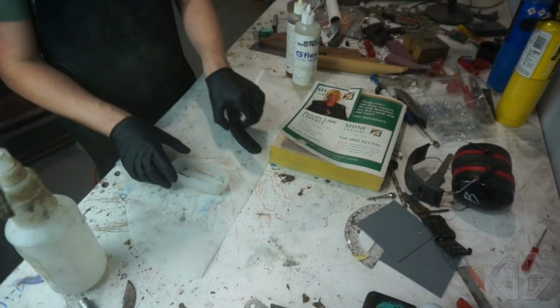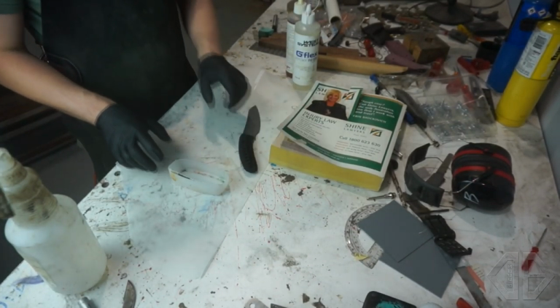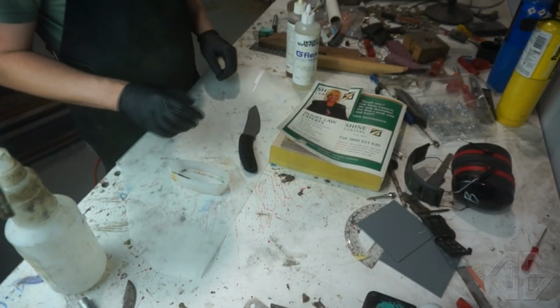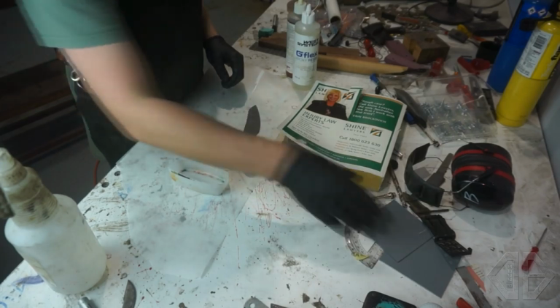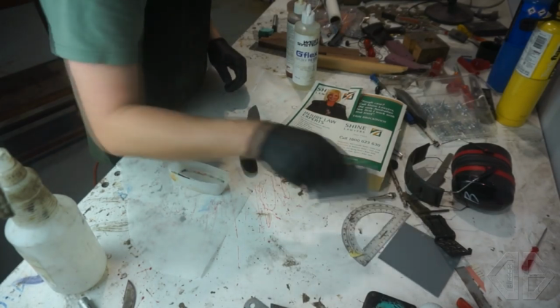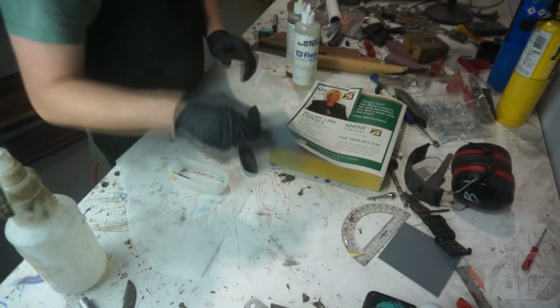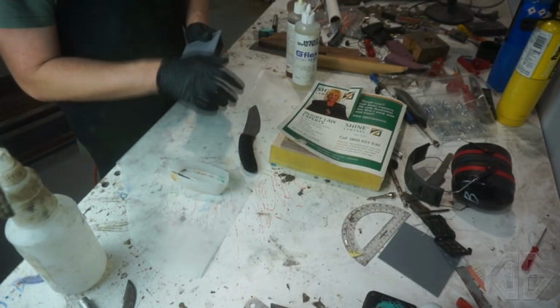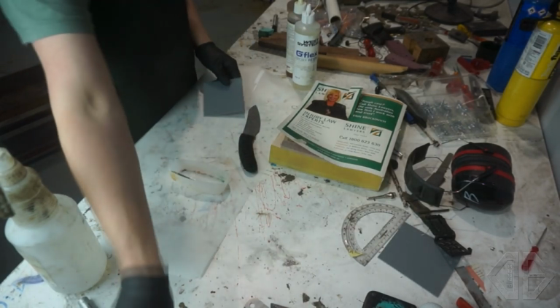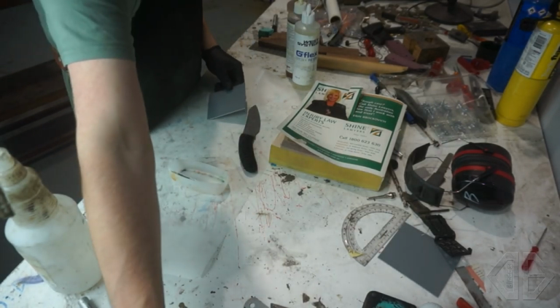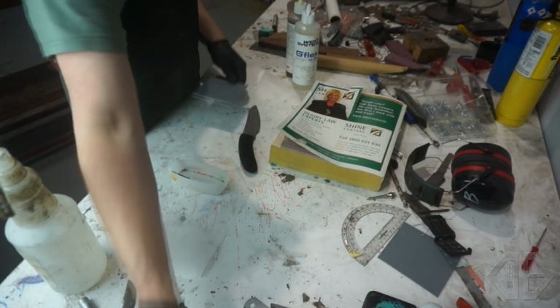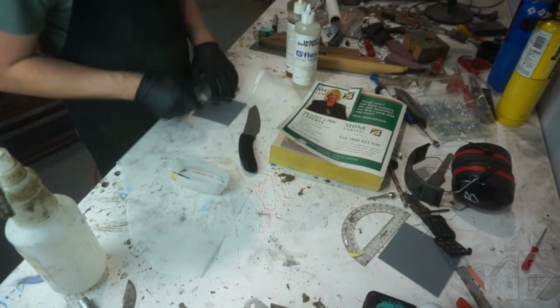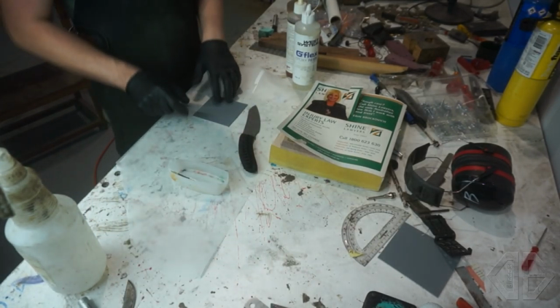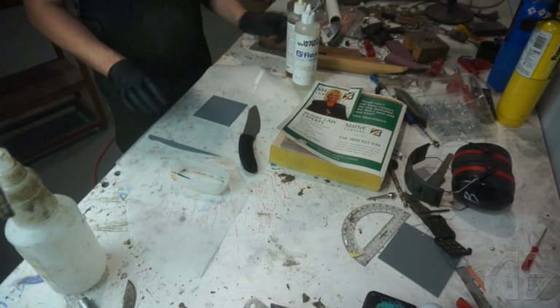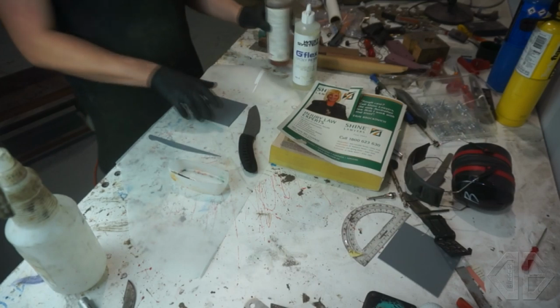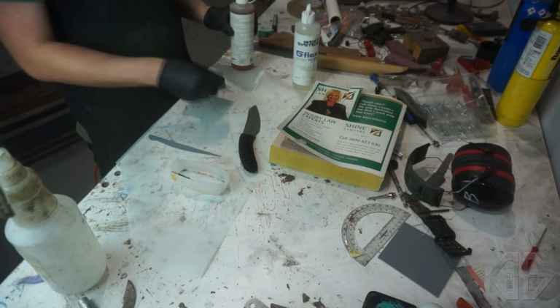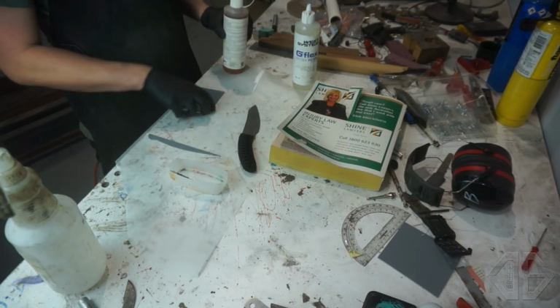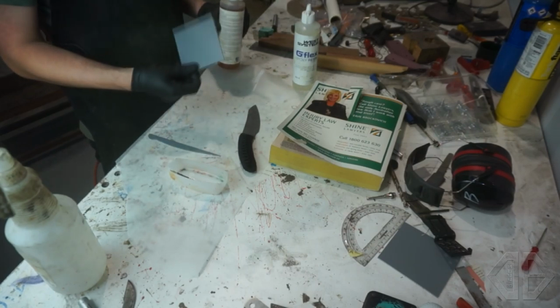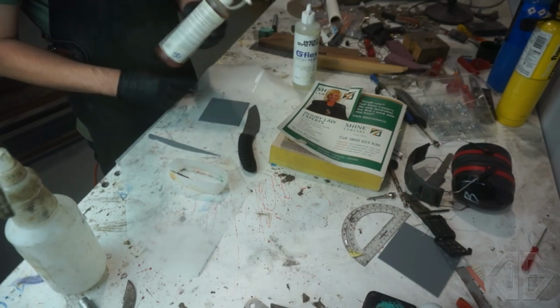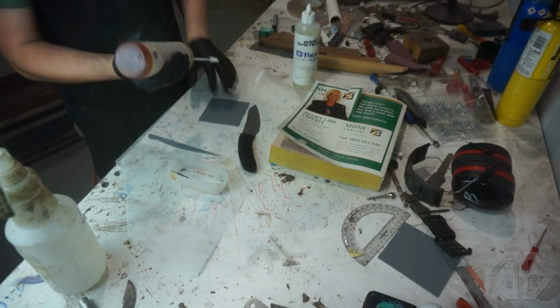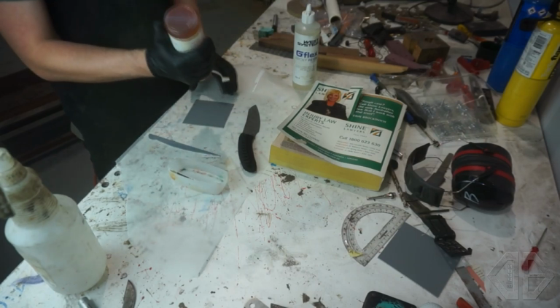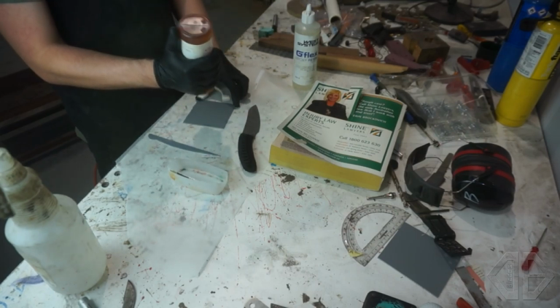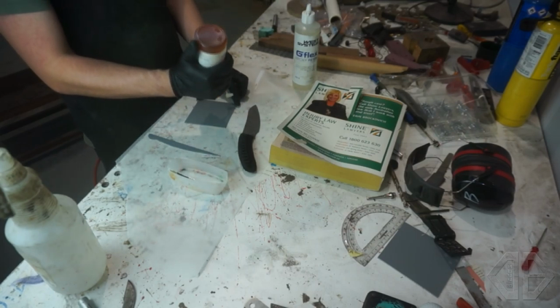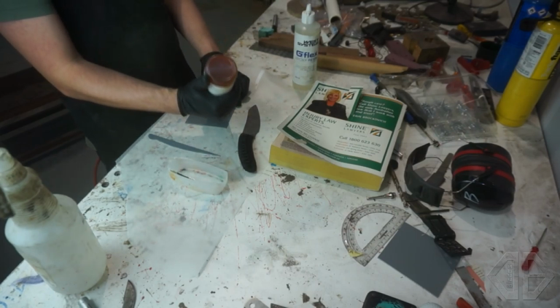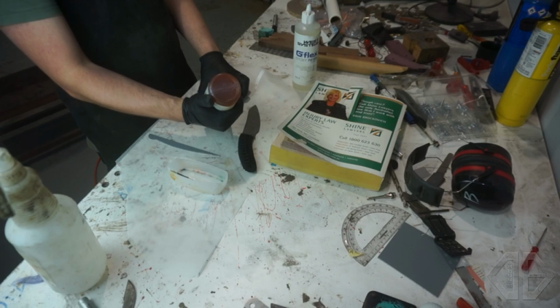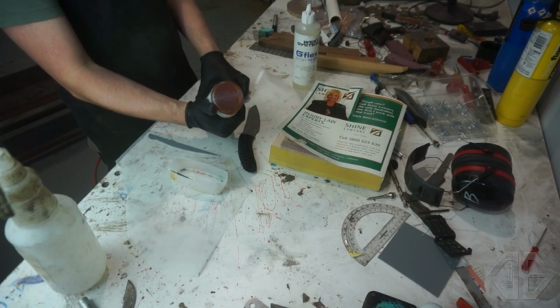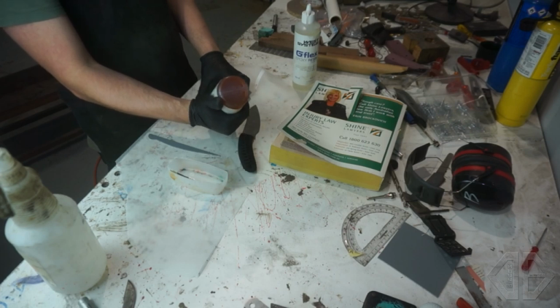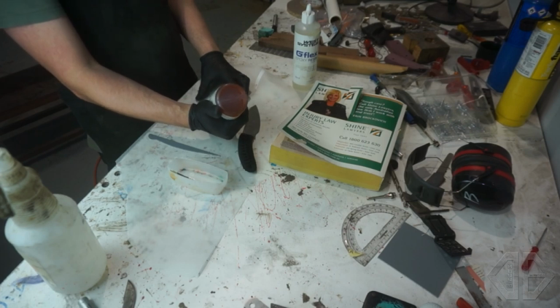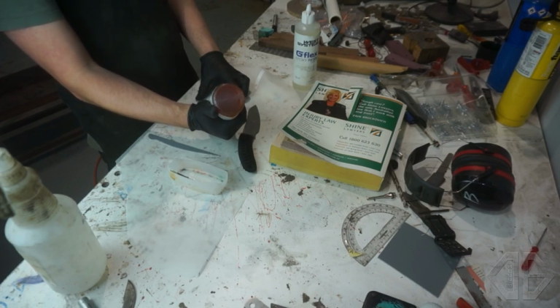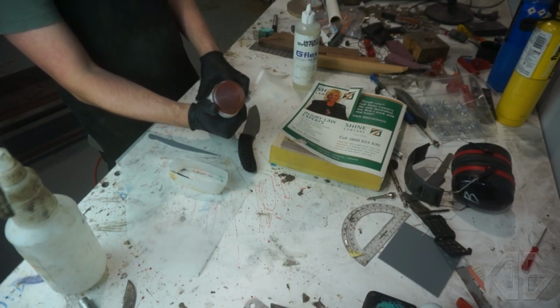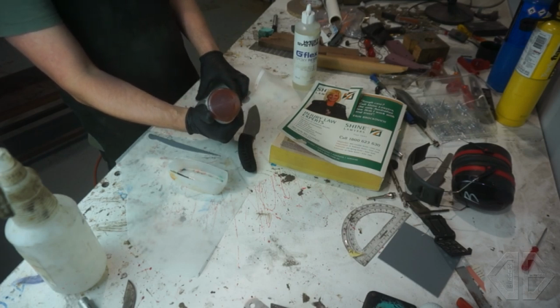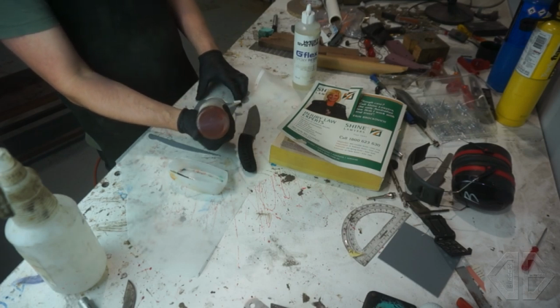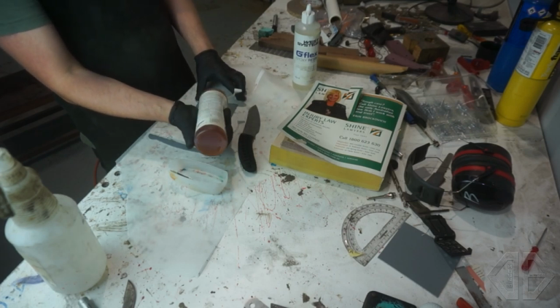I like to mix the epoxy with Kydex — just my own personal preference. I've got these little Kydex off-cuts, and you can usually get one or two goes out of them. Fun fact: epoxy doesn't usually stick to Kydex.